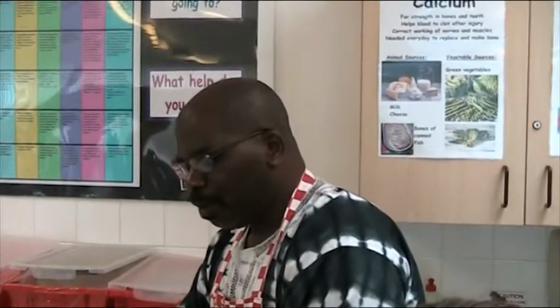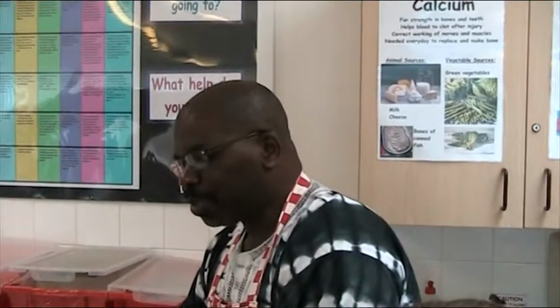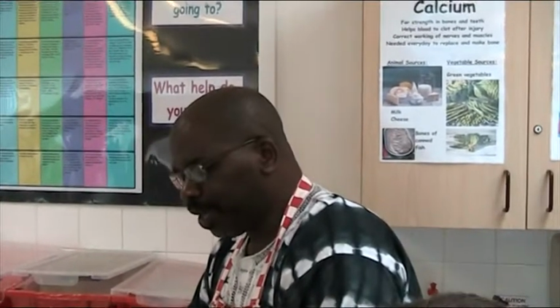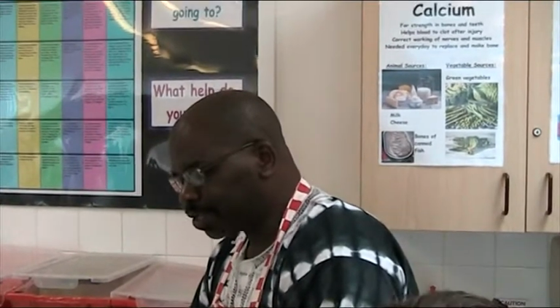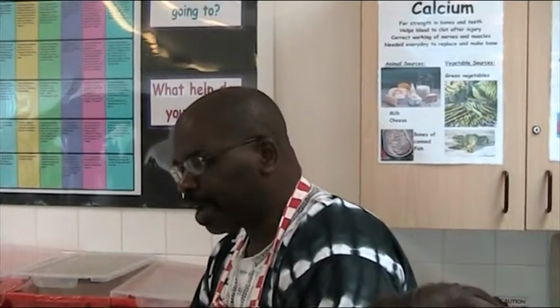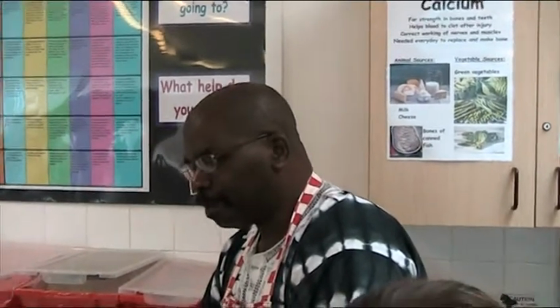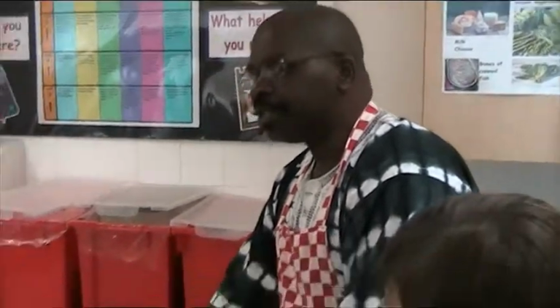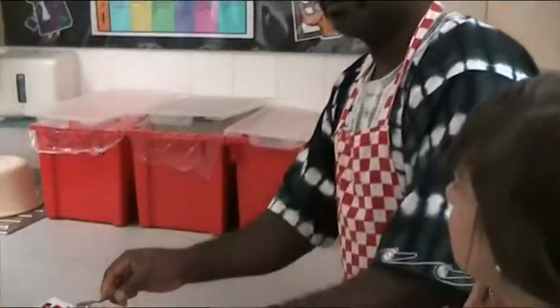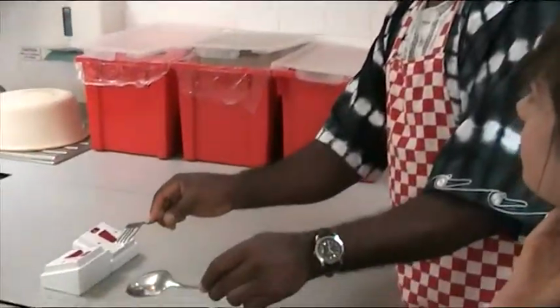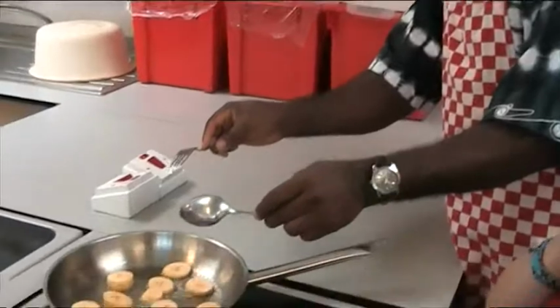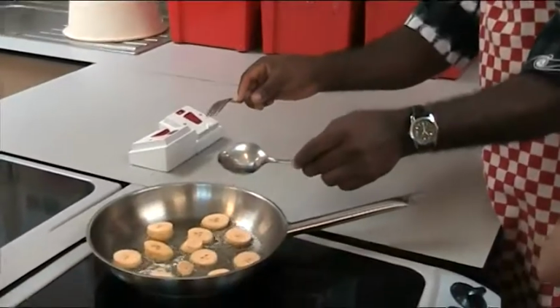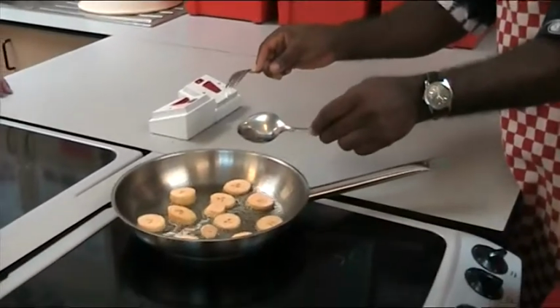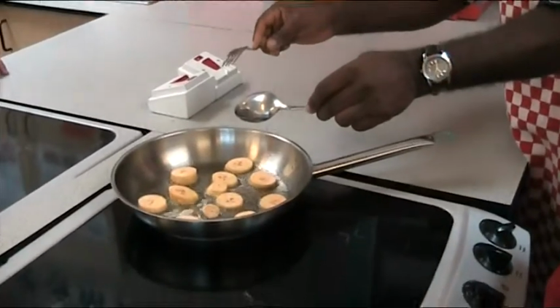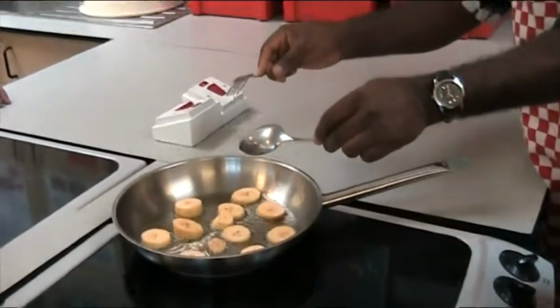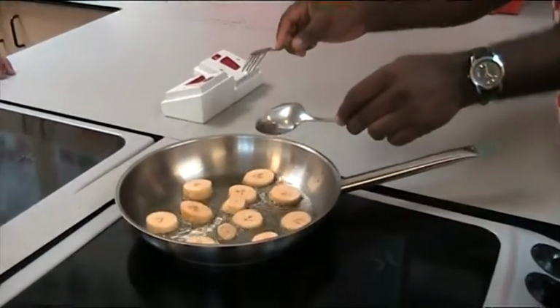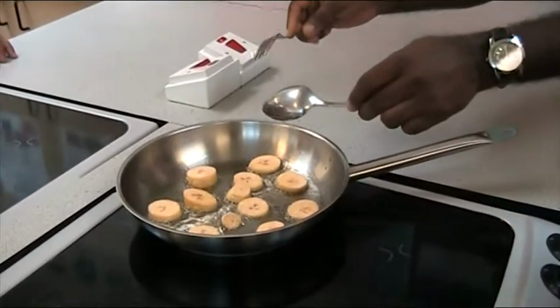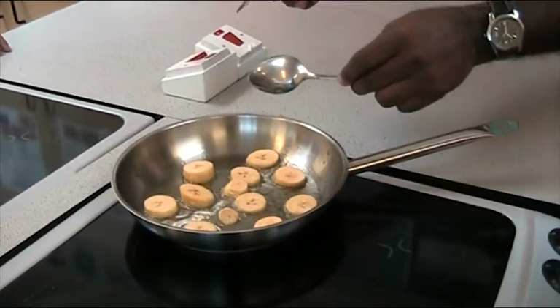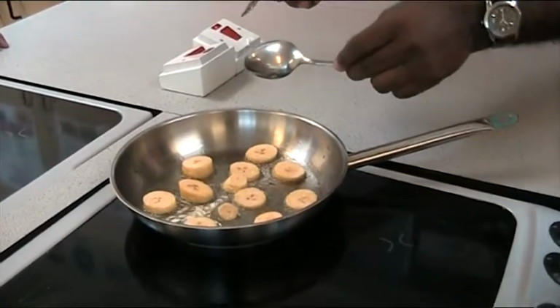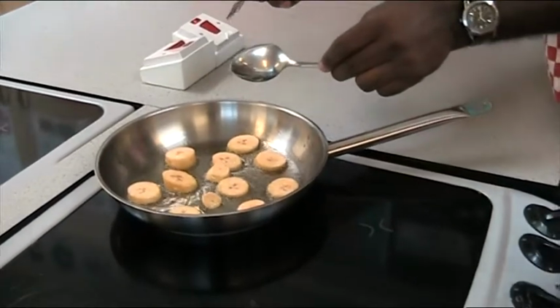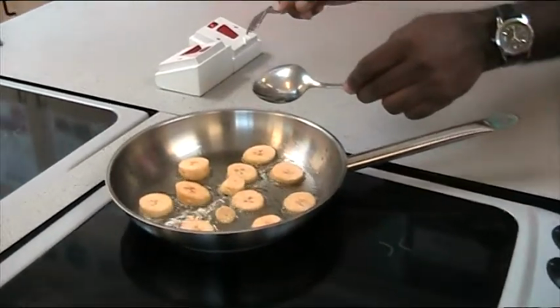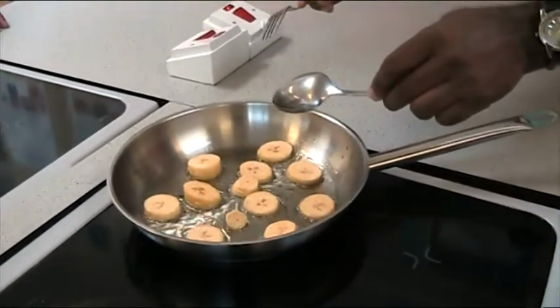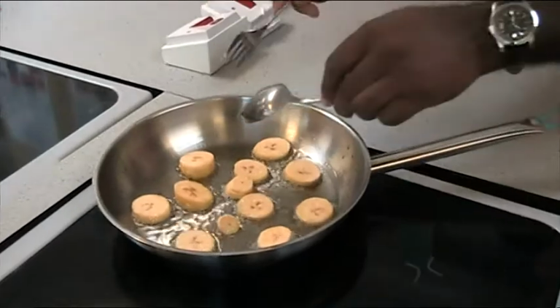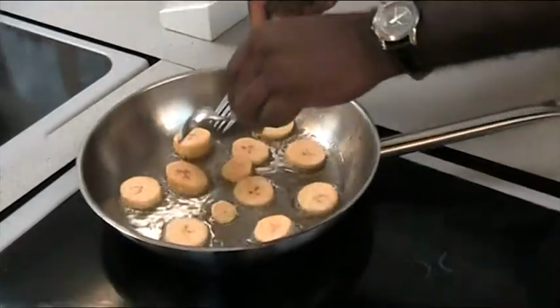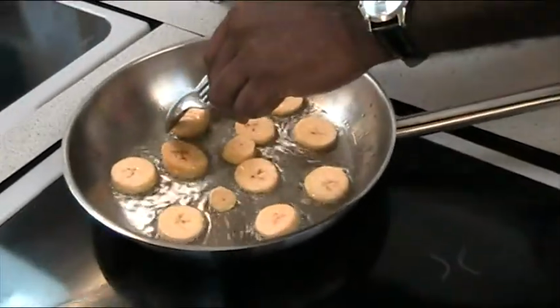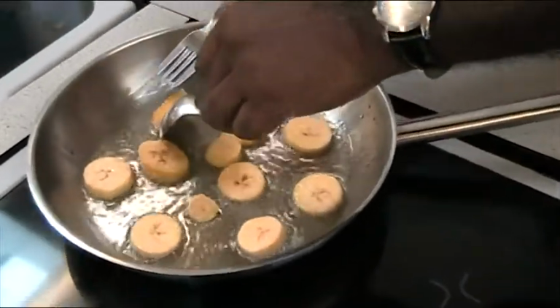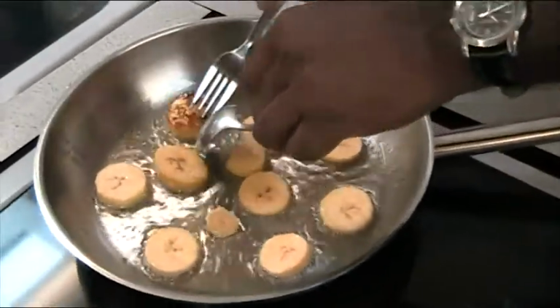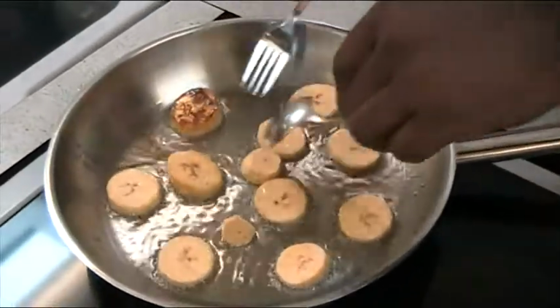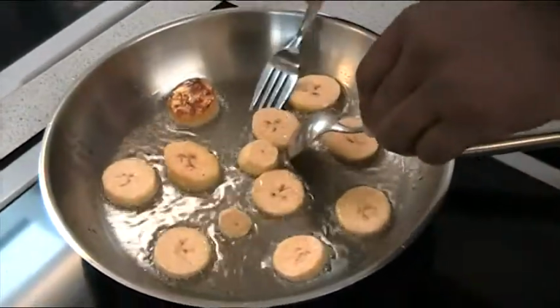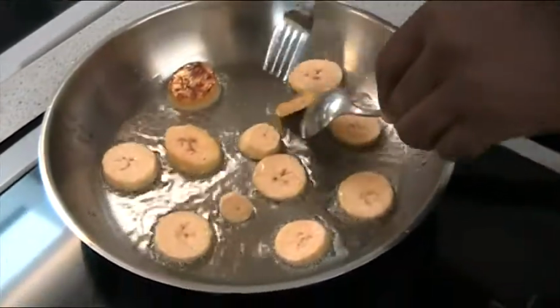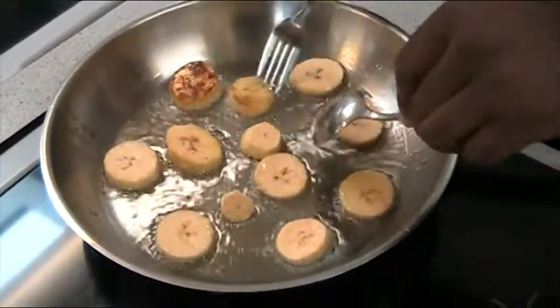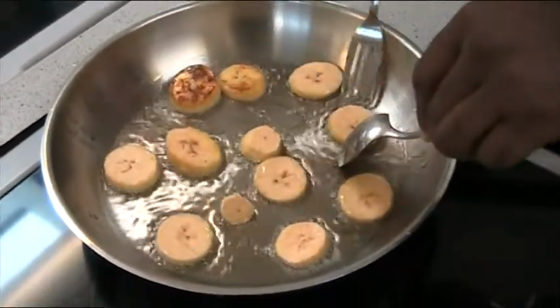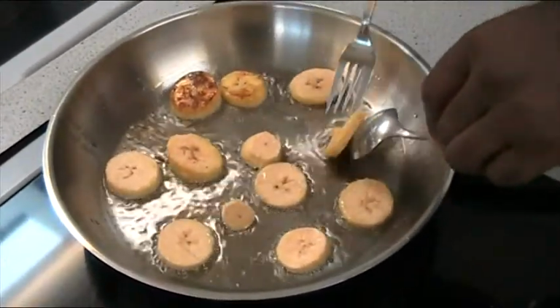What we are doing here is frying plantain. It's a form of staple food that normally it would be, but in this process we are just frying it so that we can have a taste.